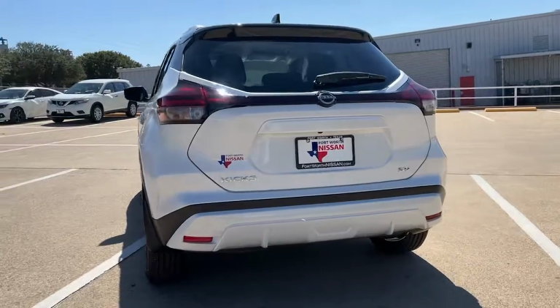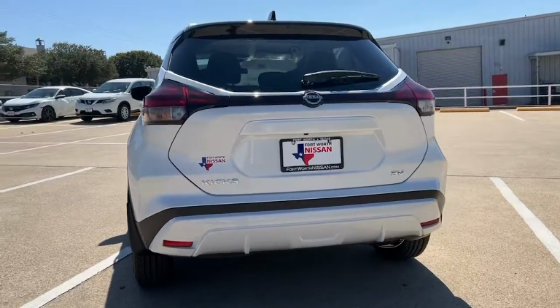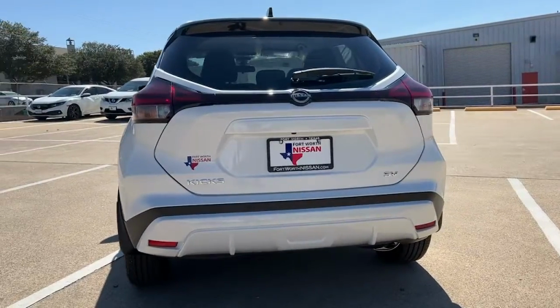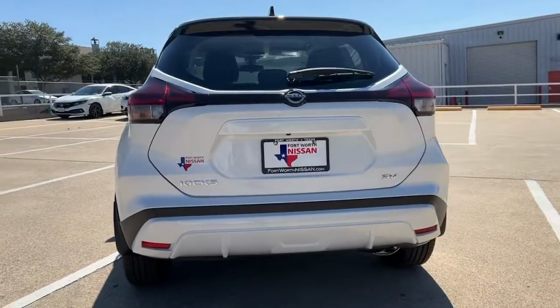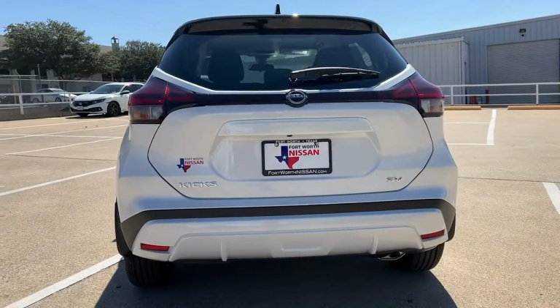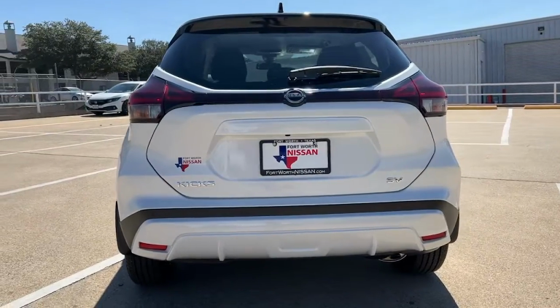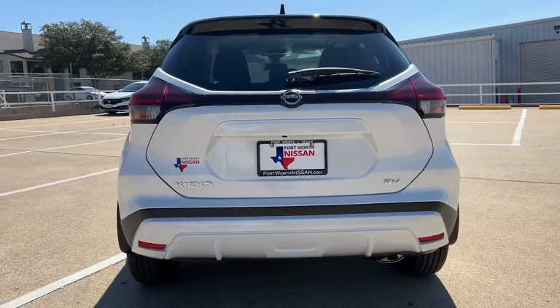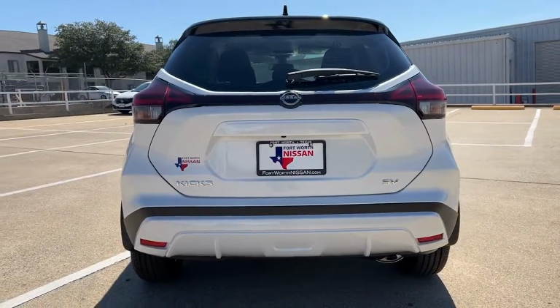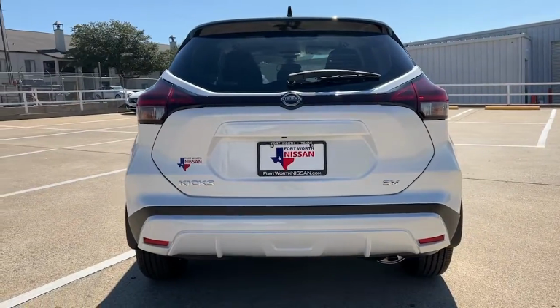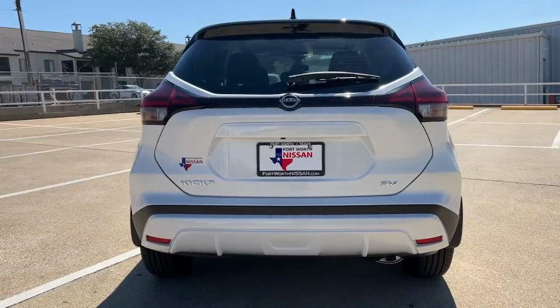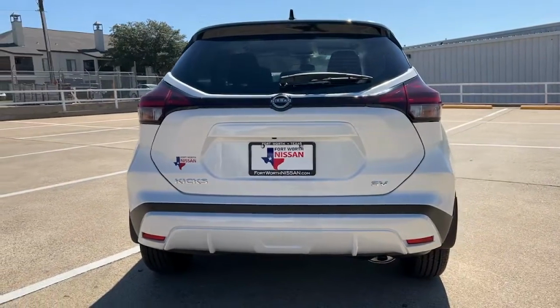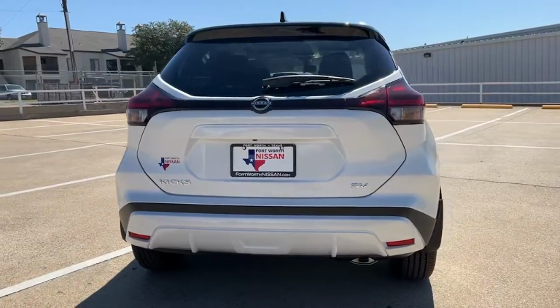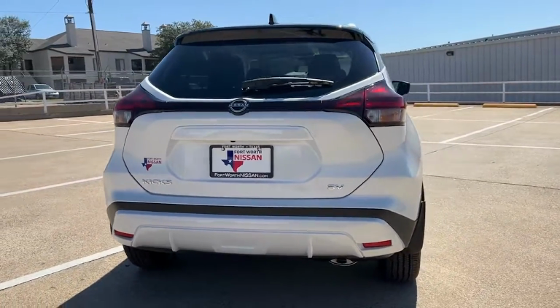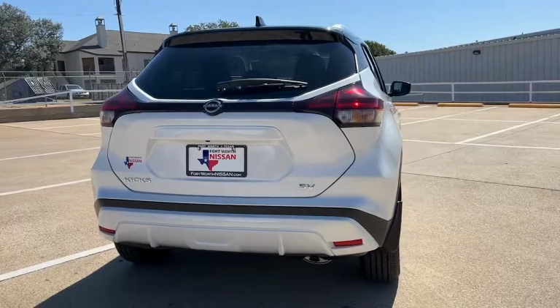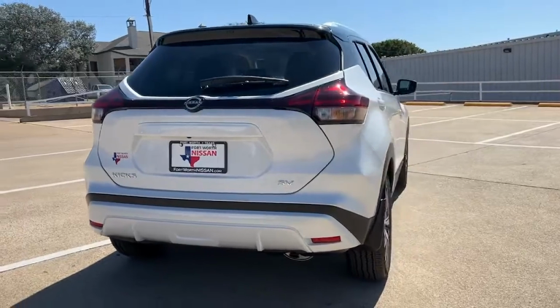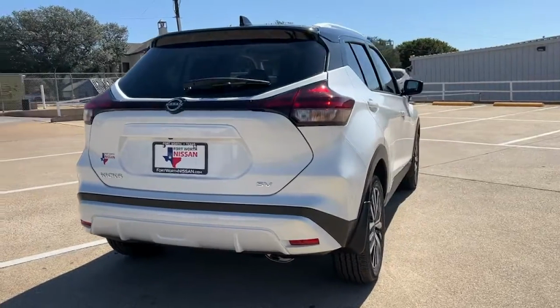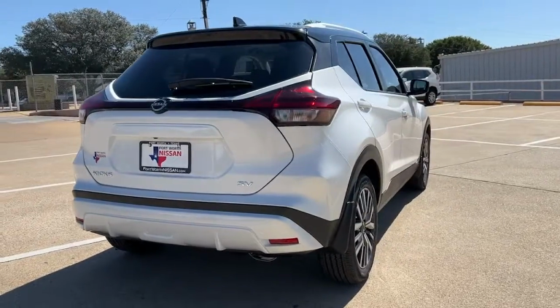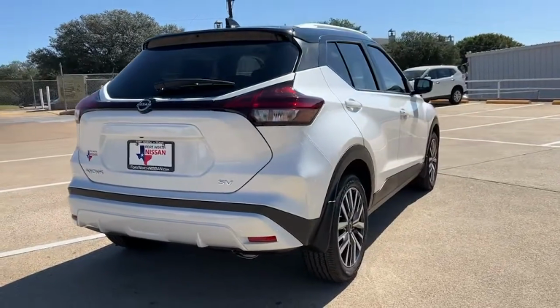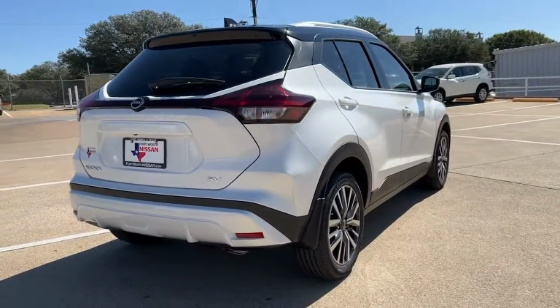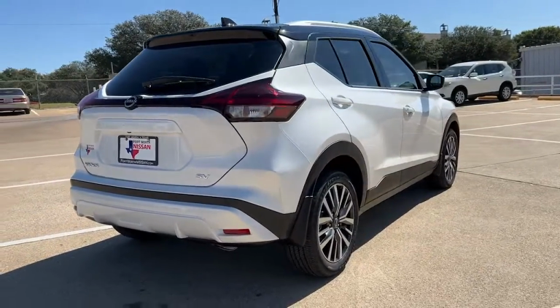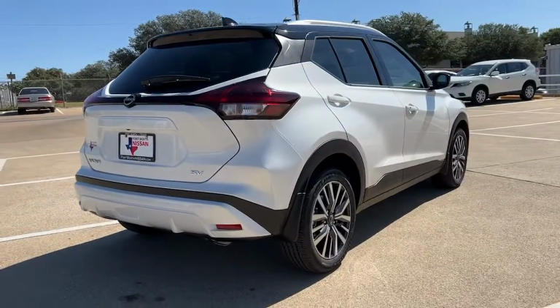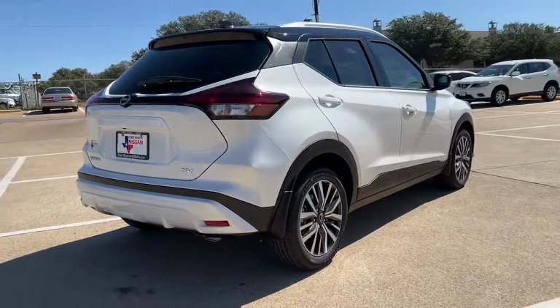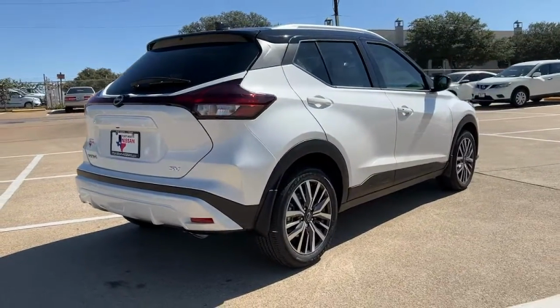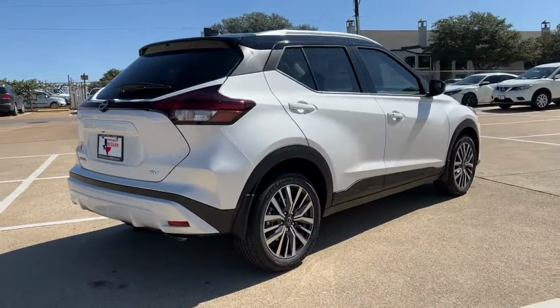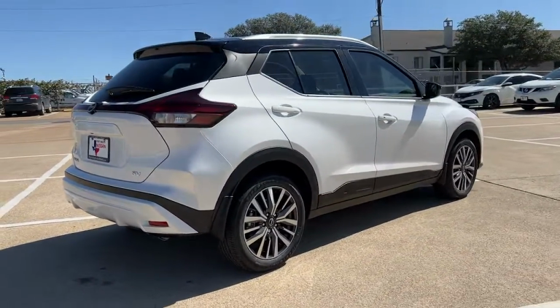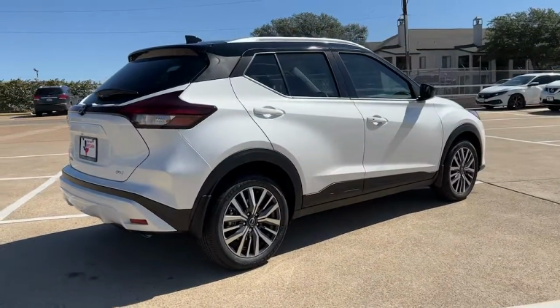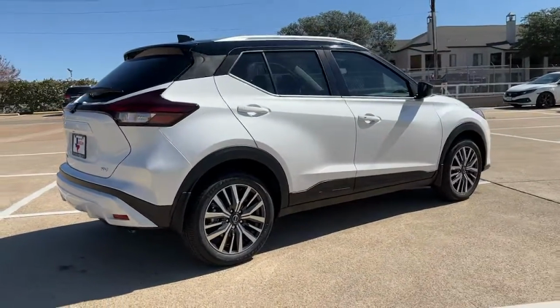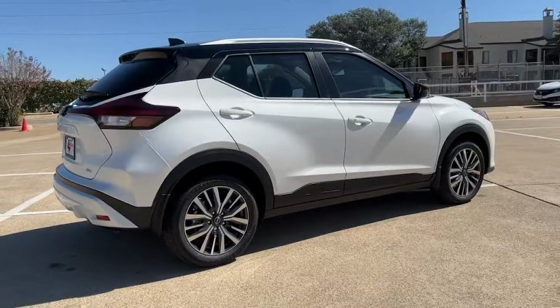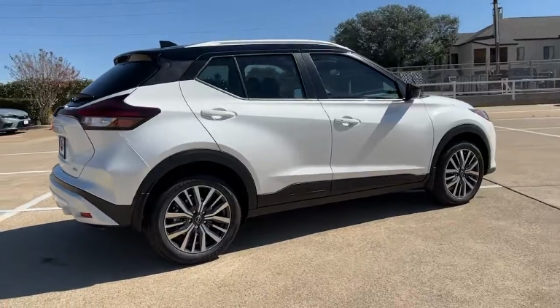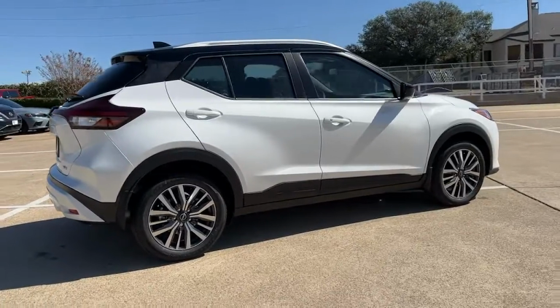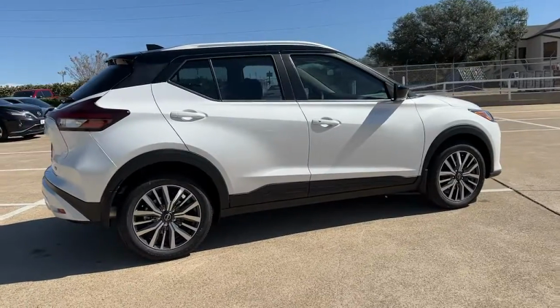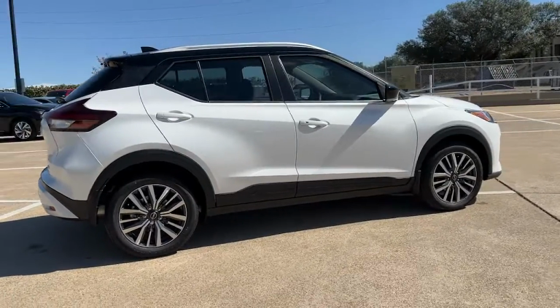It's big on safety too. These are just some of the great options this vehicle comes with: keyless entry, satellite radio, electronic stability control, blind spot monitor, and aluminum wheels.